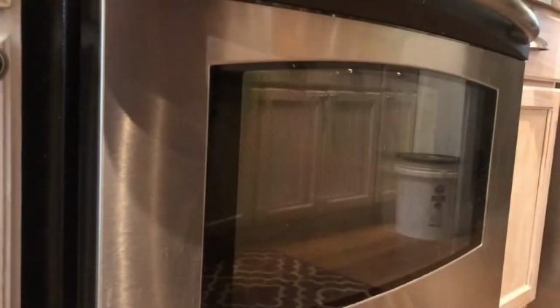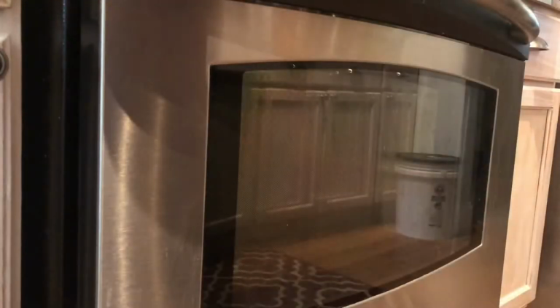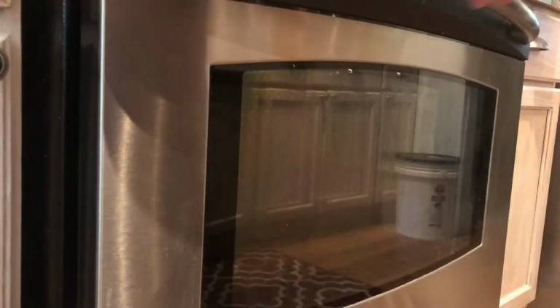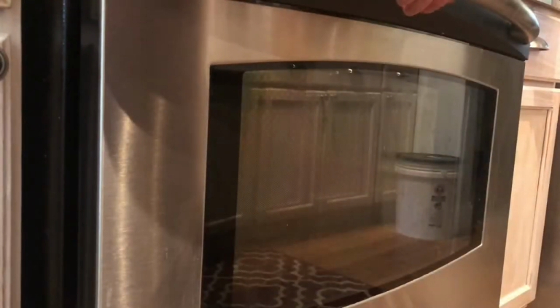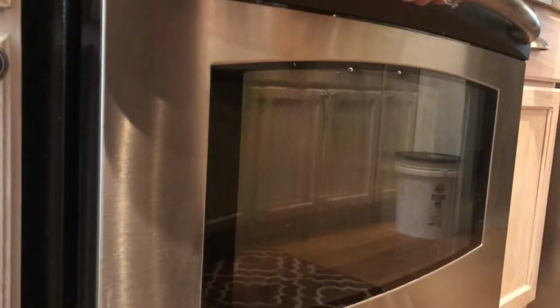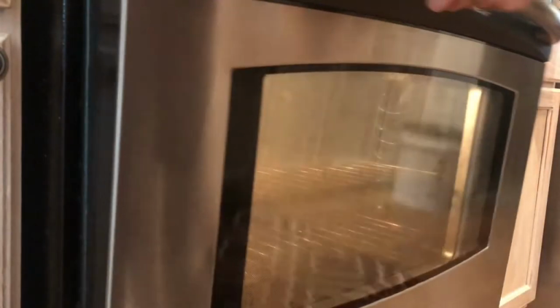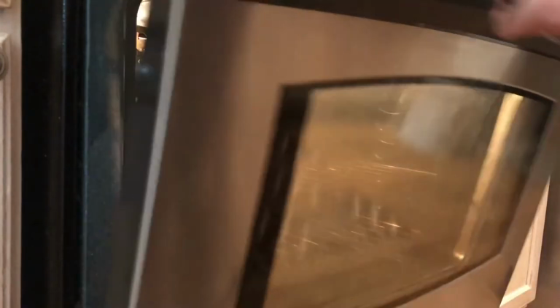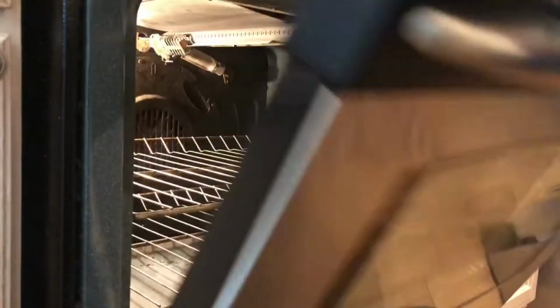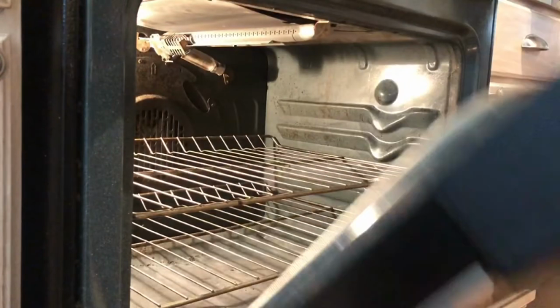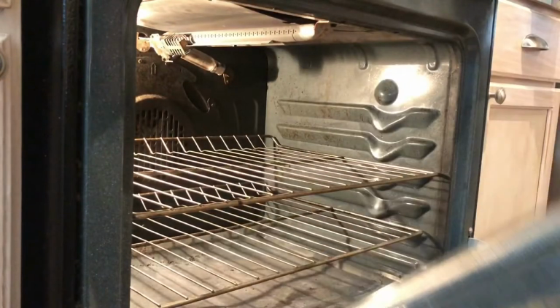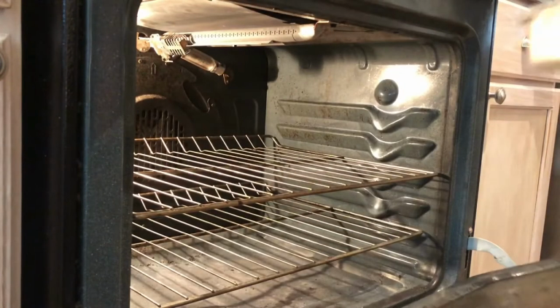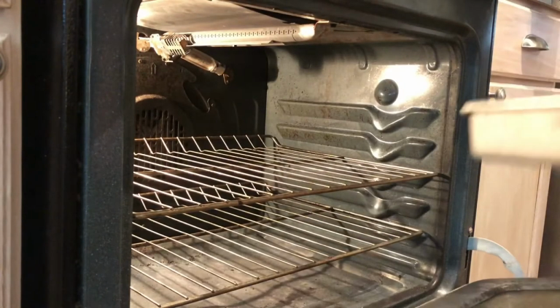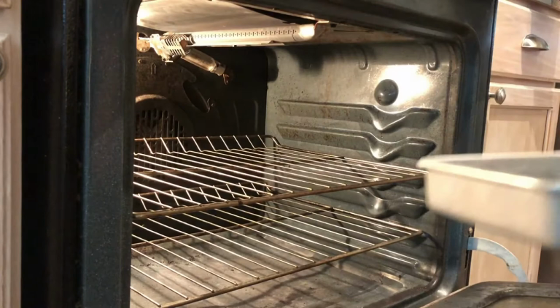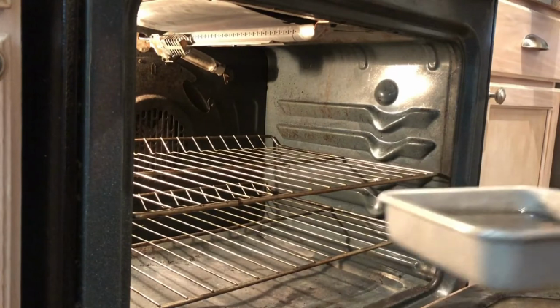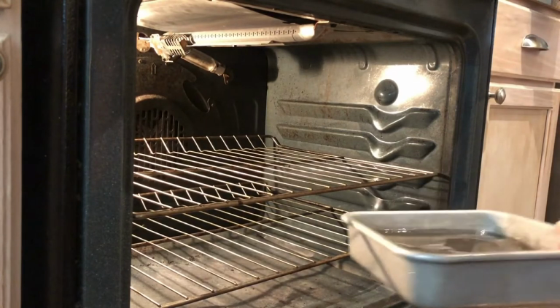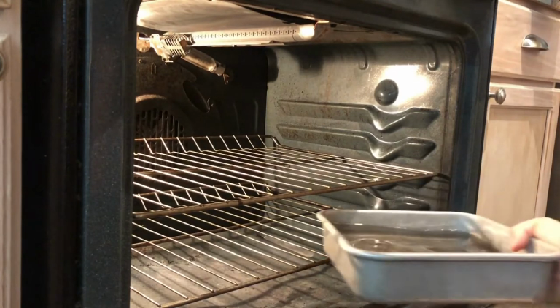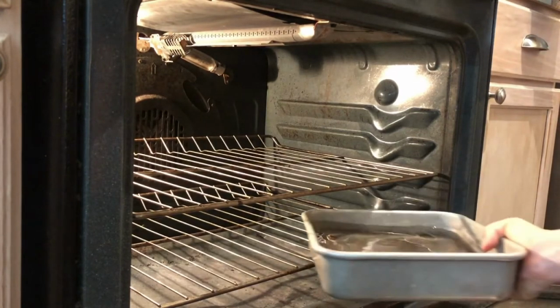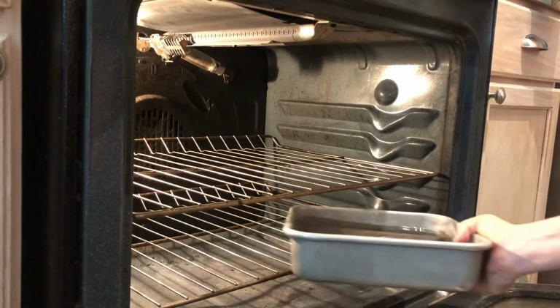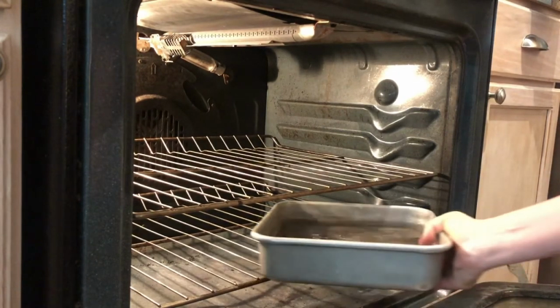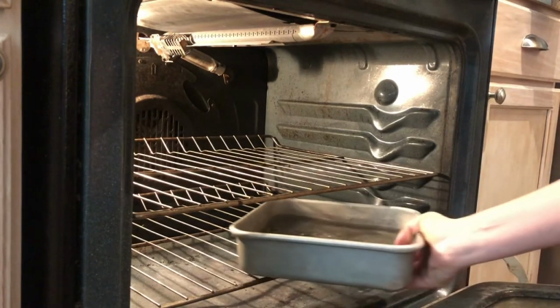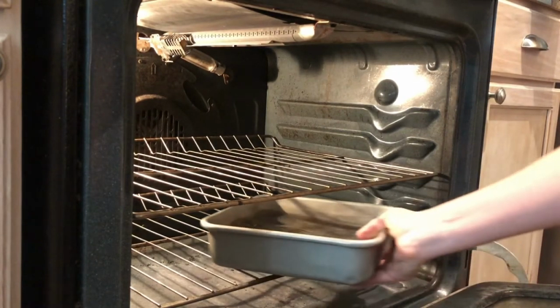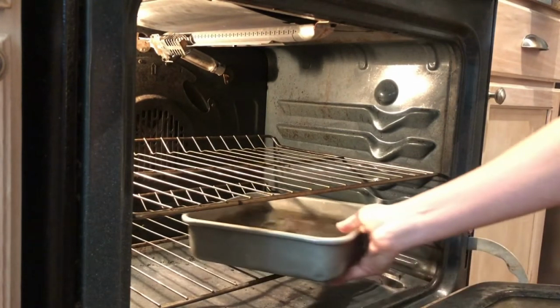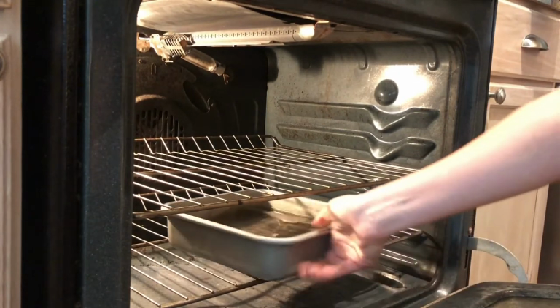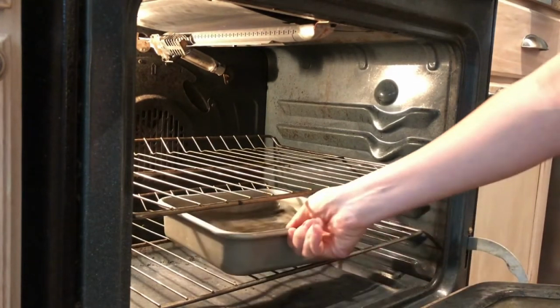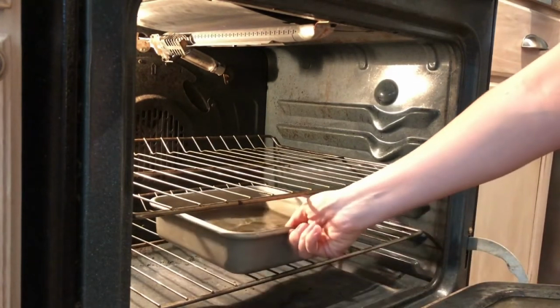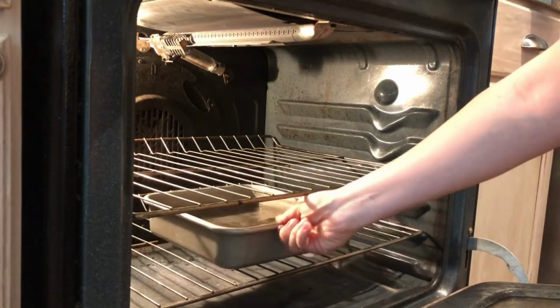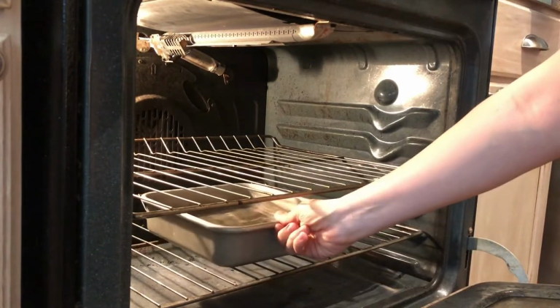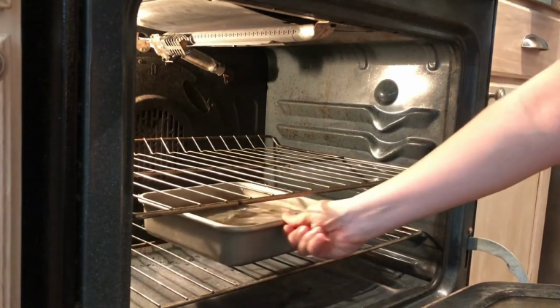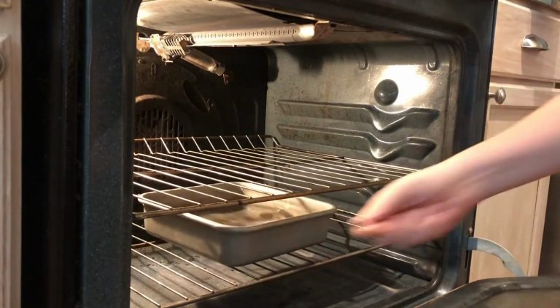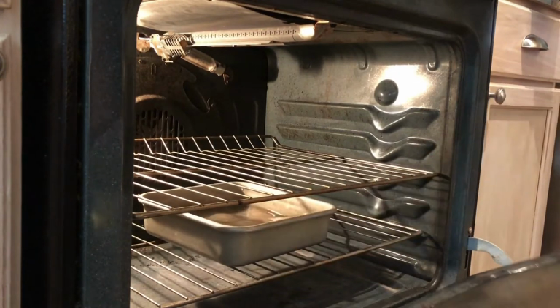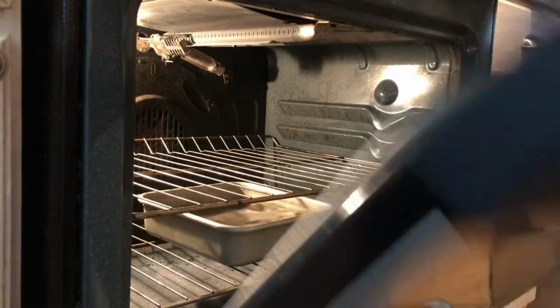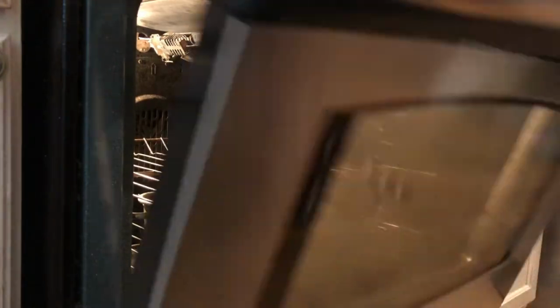Toward the end of the proofing time, preheat your oven to 500 degrees with a pan of water on the bottom rack to steam the oven for 20 to 30 minutes until the oven is really steamy.